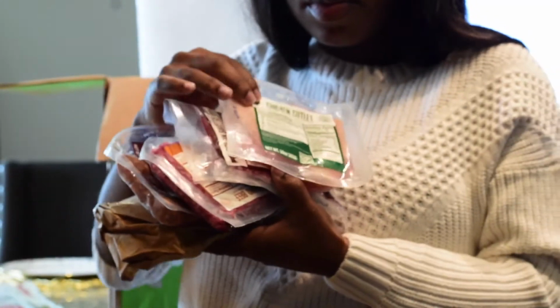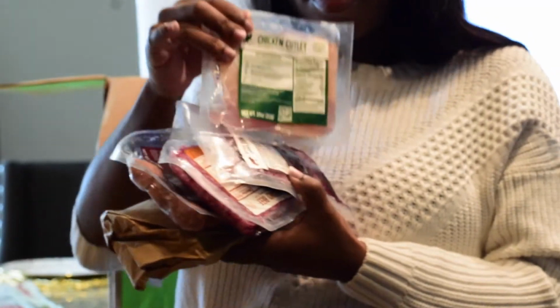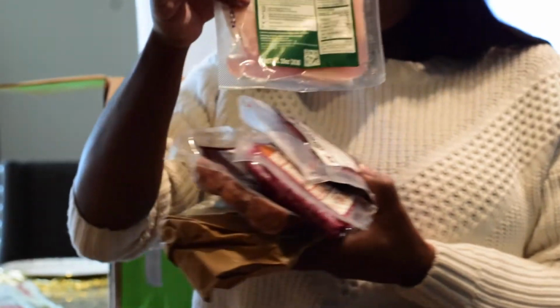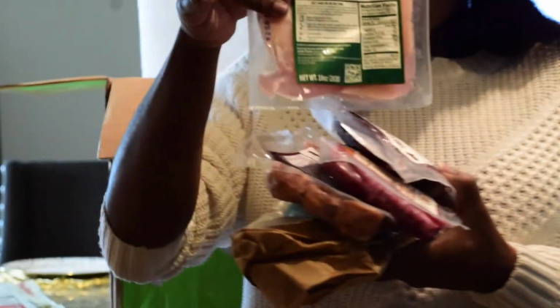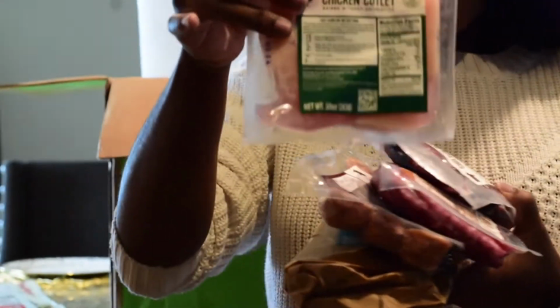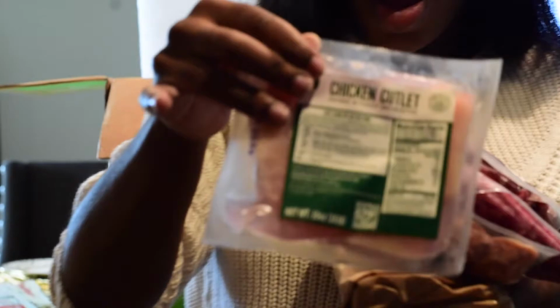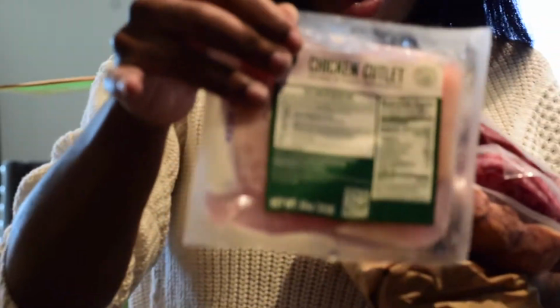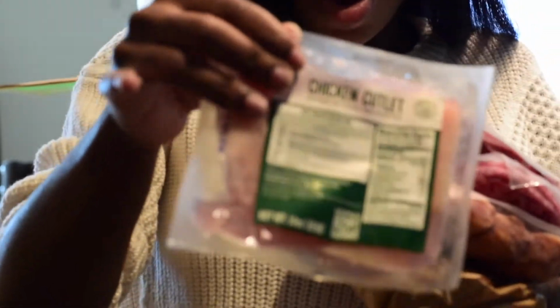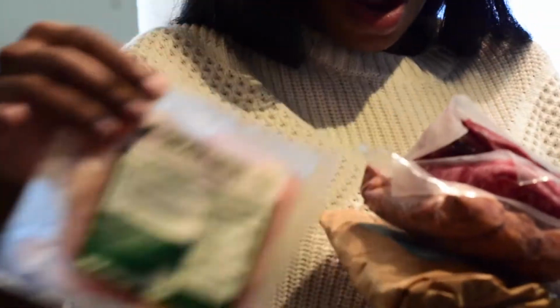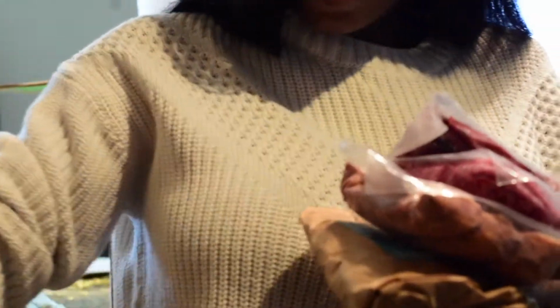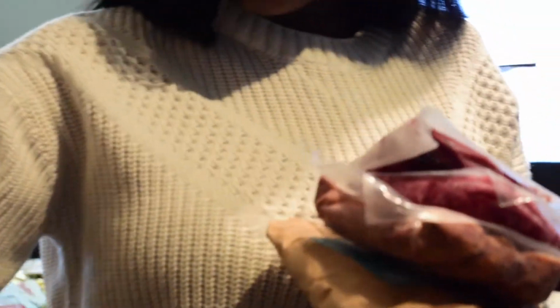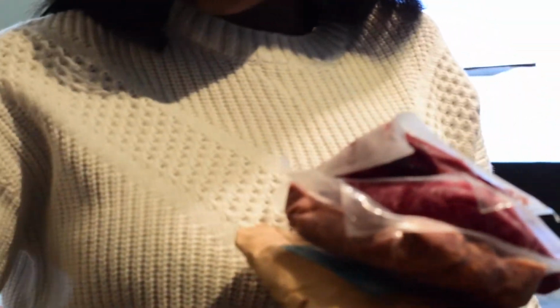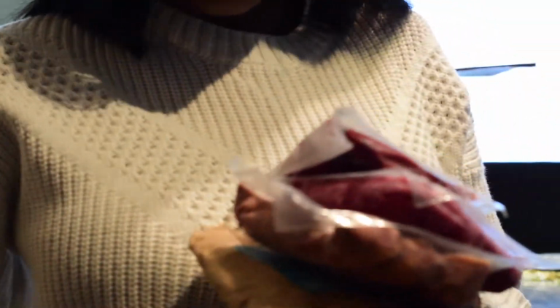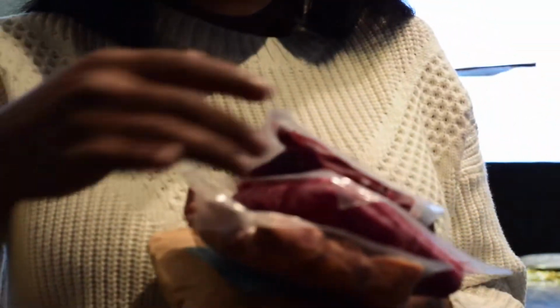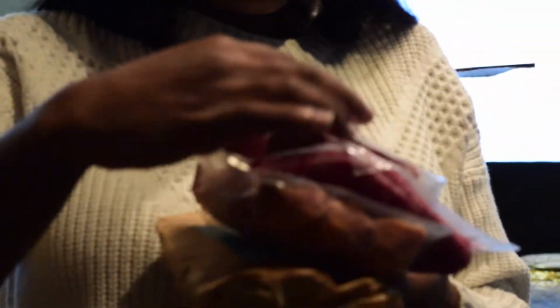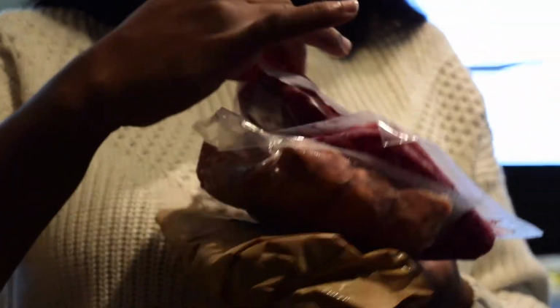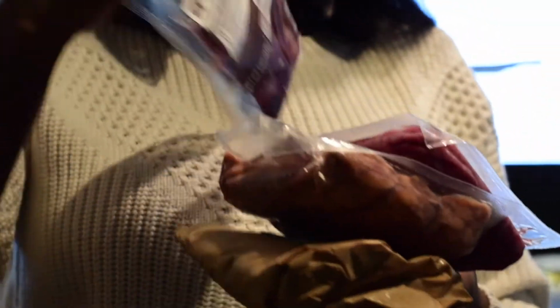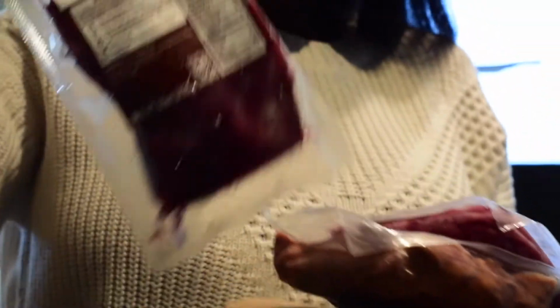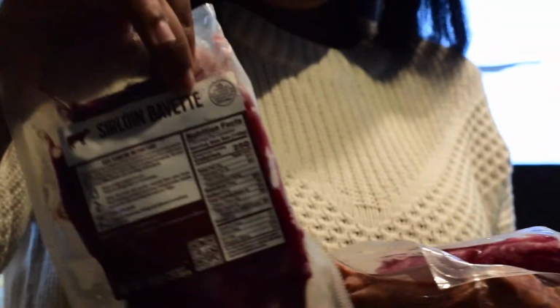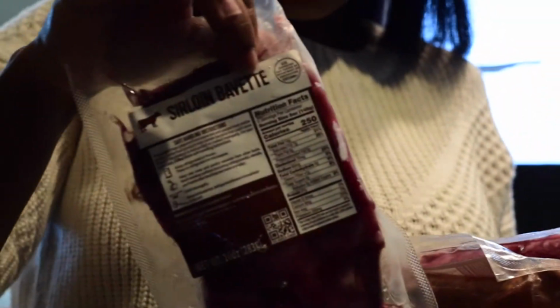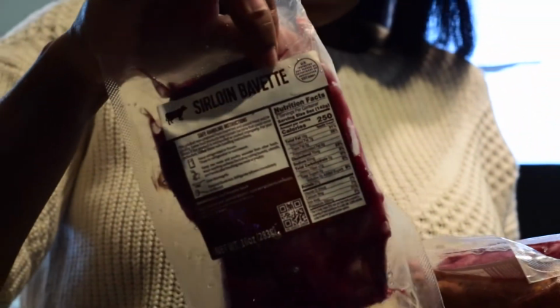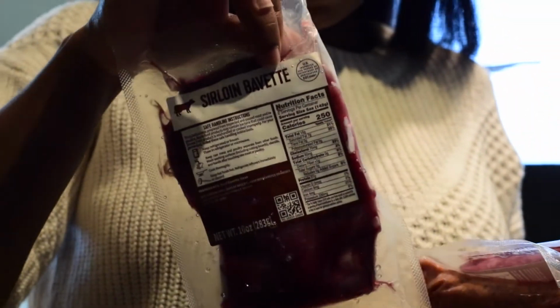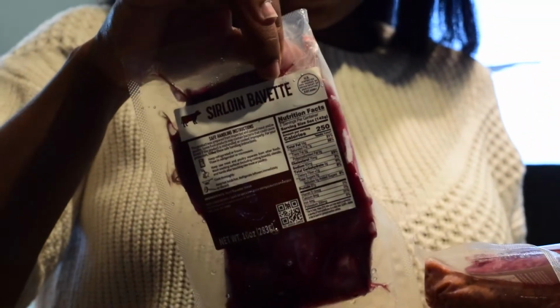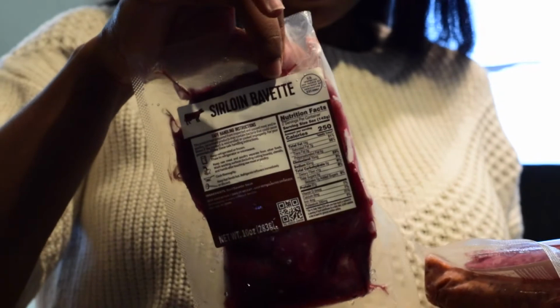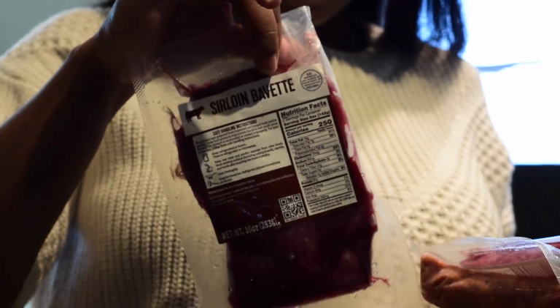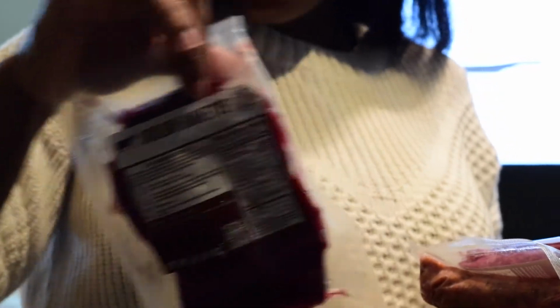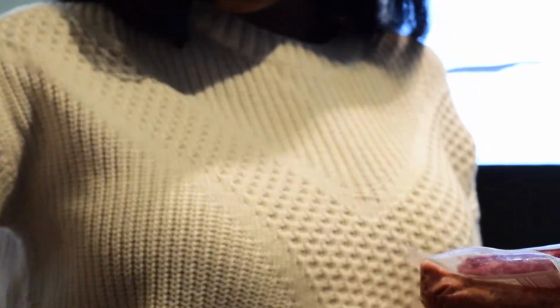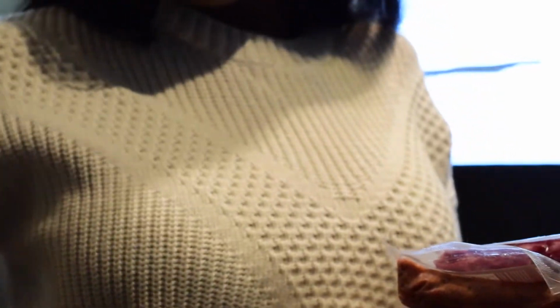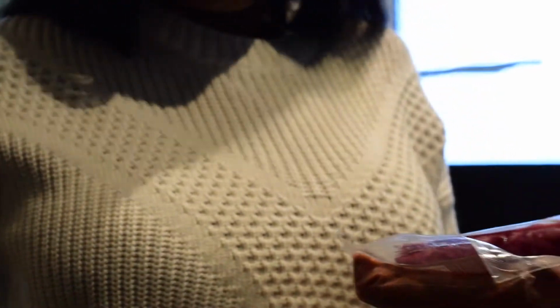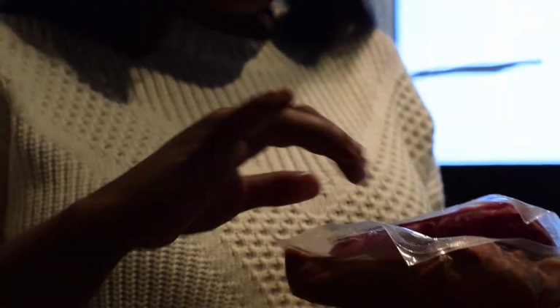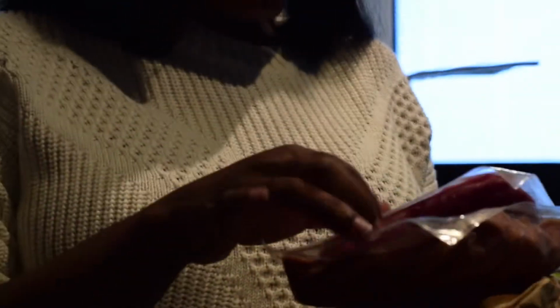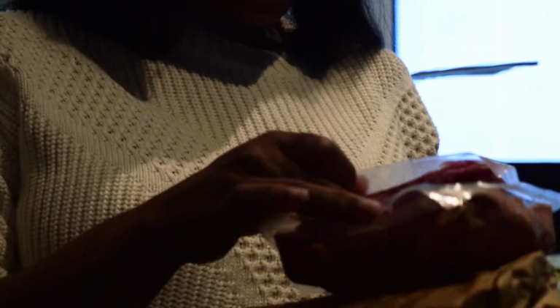The next thing that comes in the box is all the meats. I'm just going to show you all of them and then let's get into the pros and cons list.